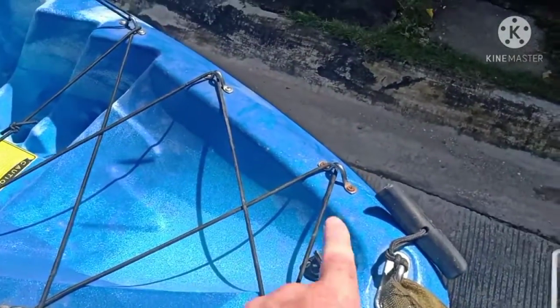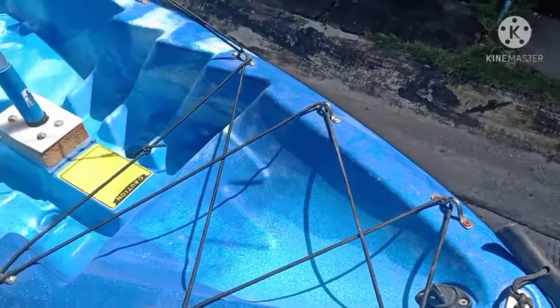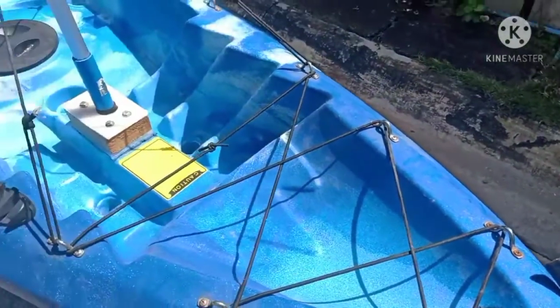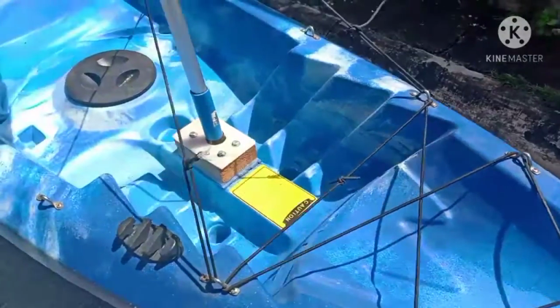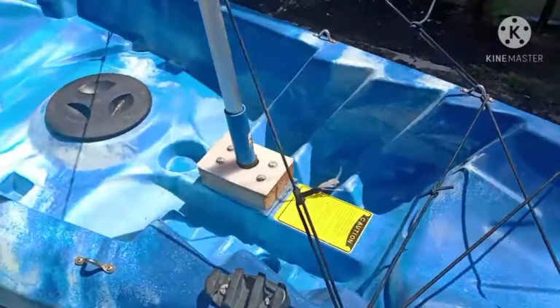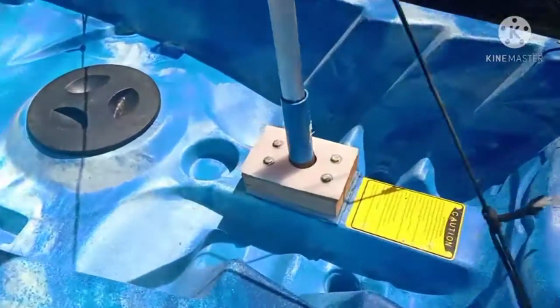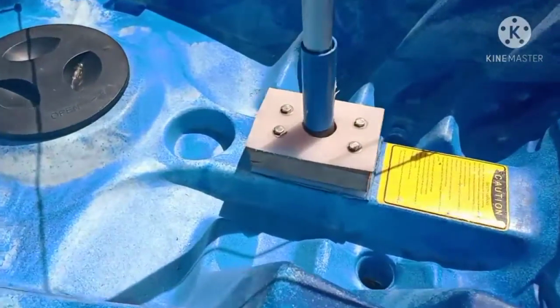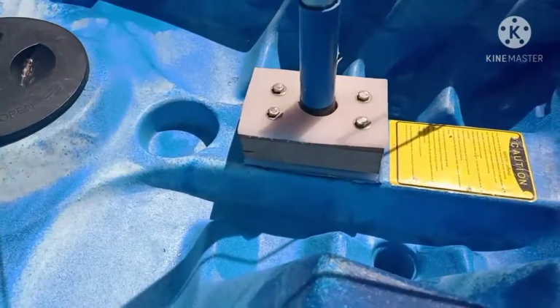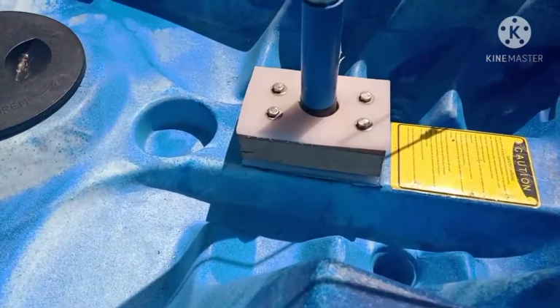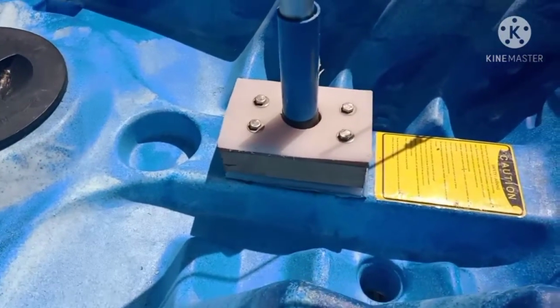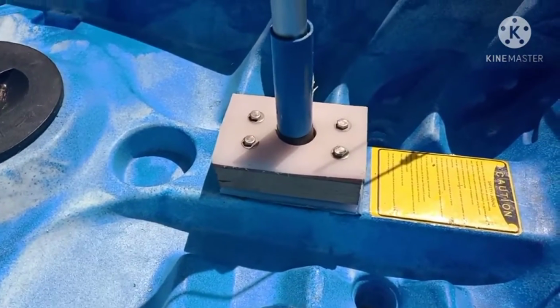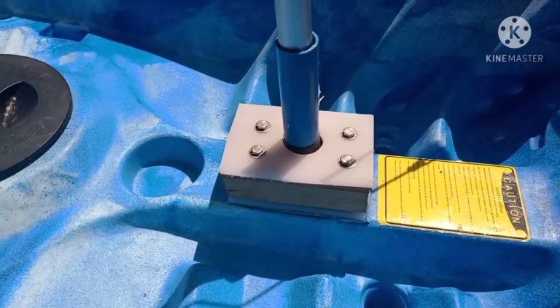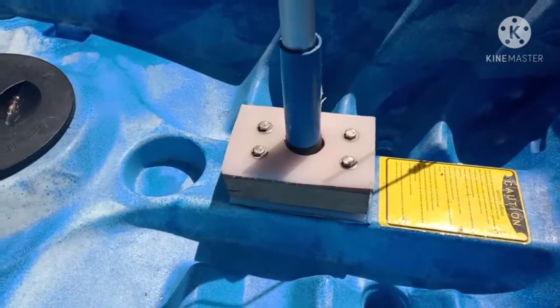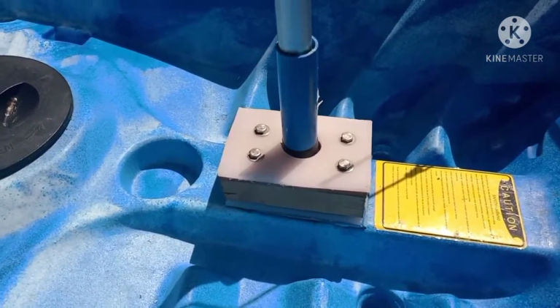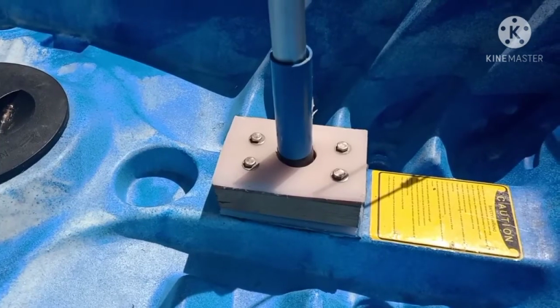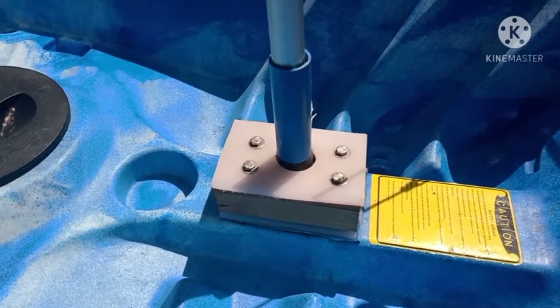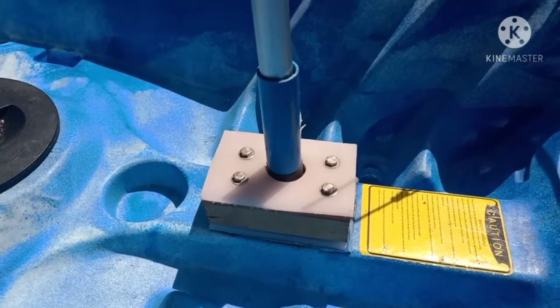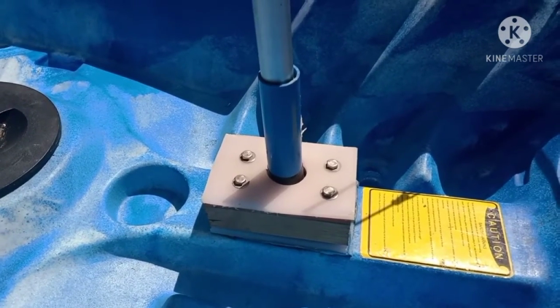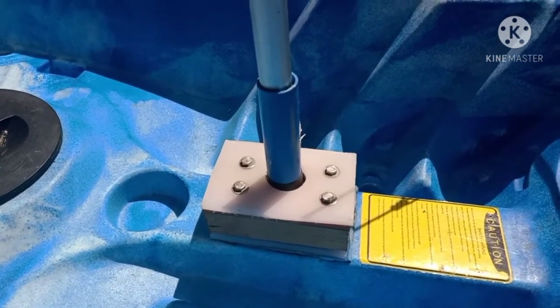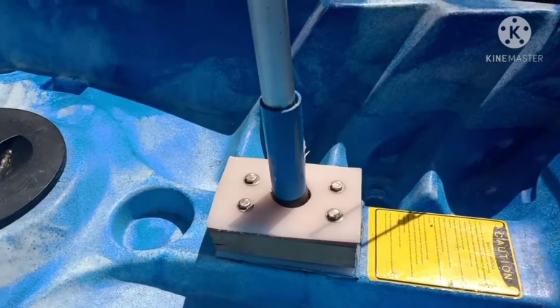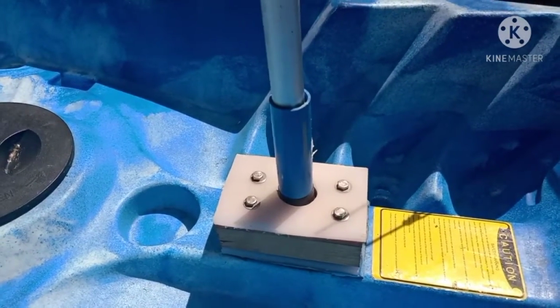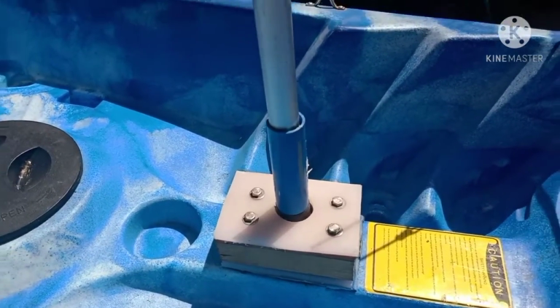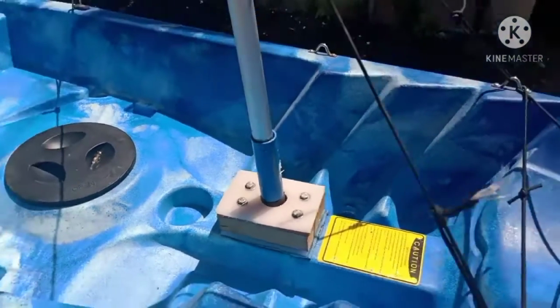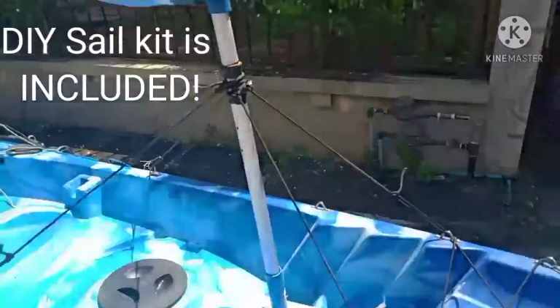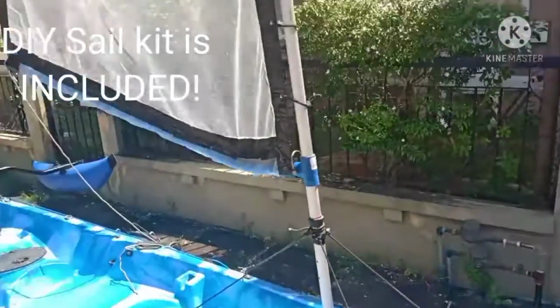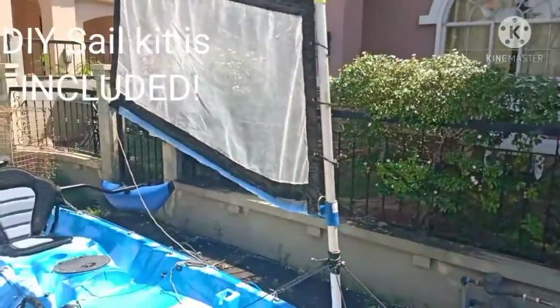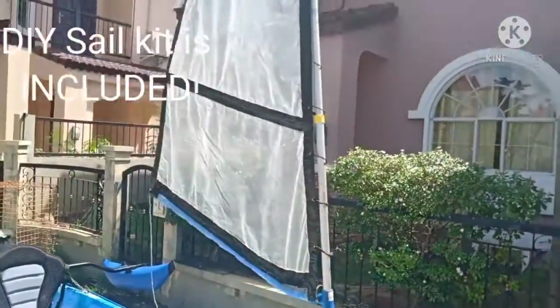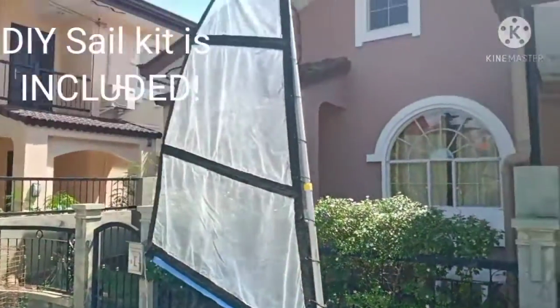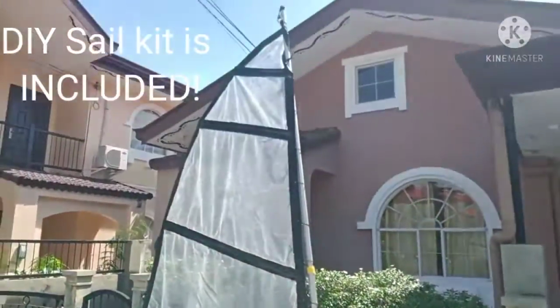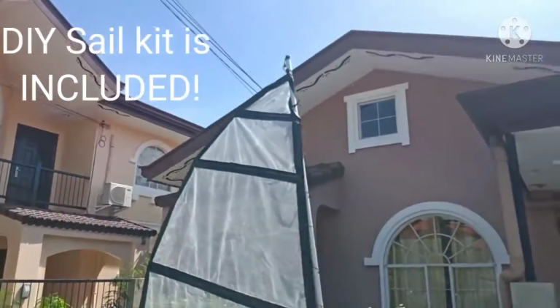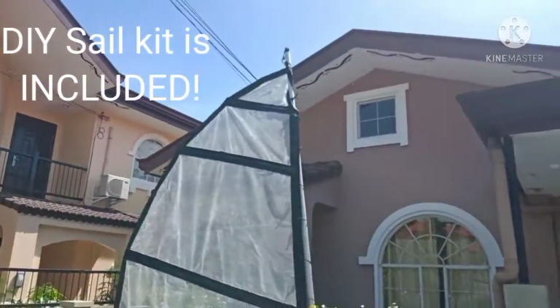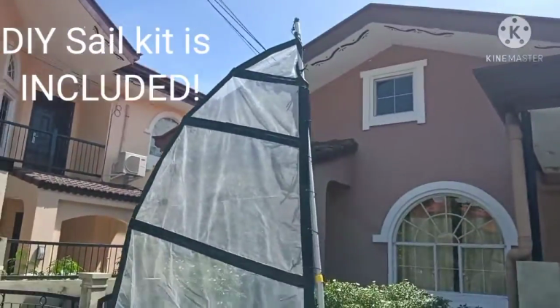There's storage in the front. There are four screws already in the front piece — you can put a fish finder or any kind of hardware you want to mount to it. I made a sail mount, and I made a sail for it, which I'm throwing in too. The sail is included.